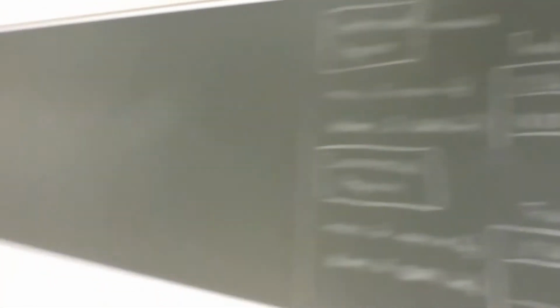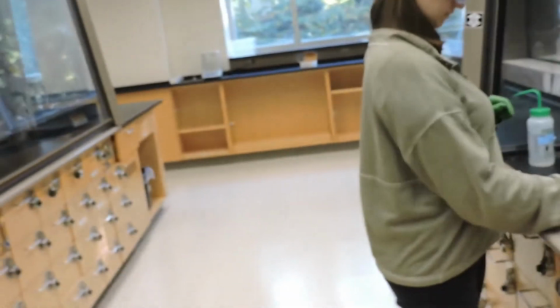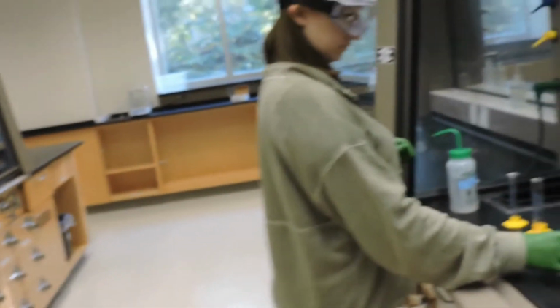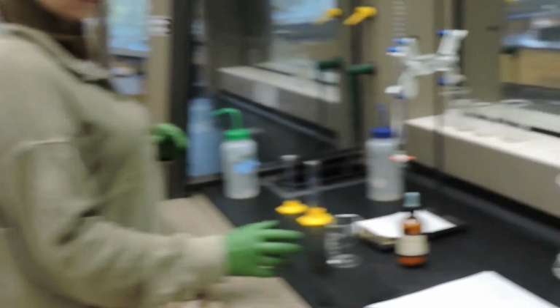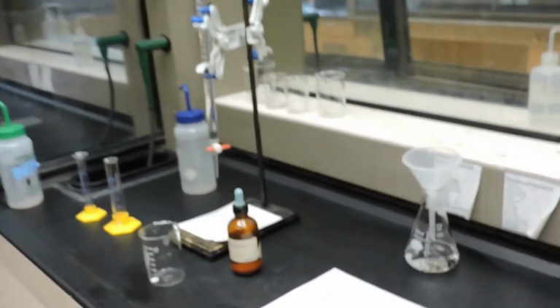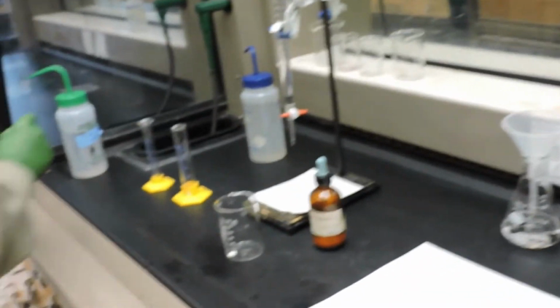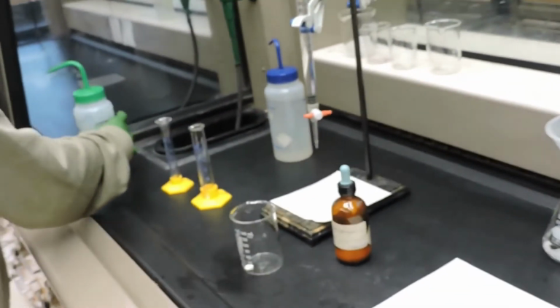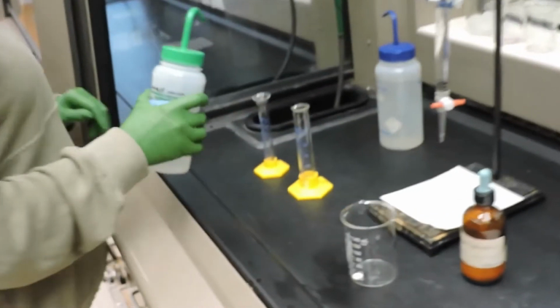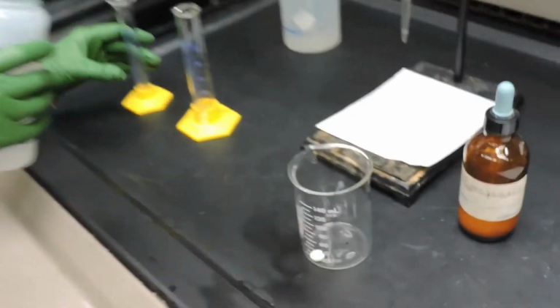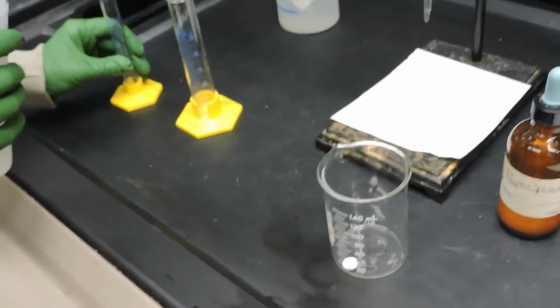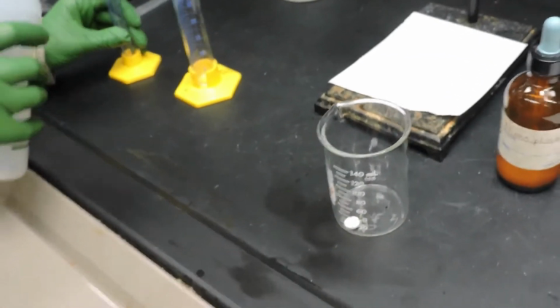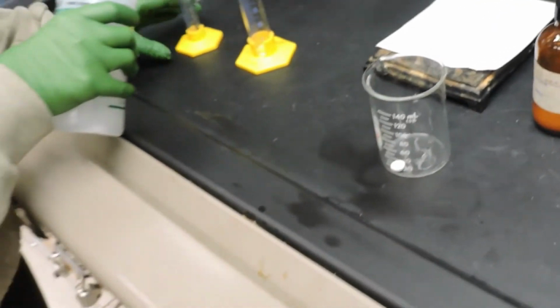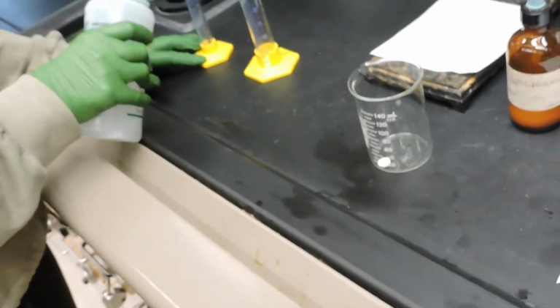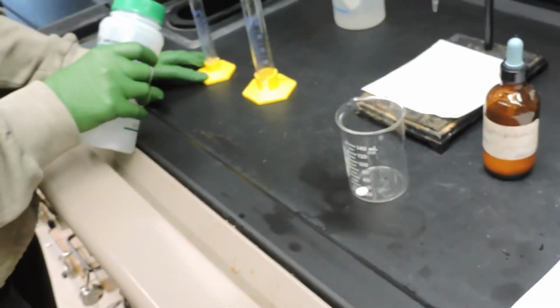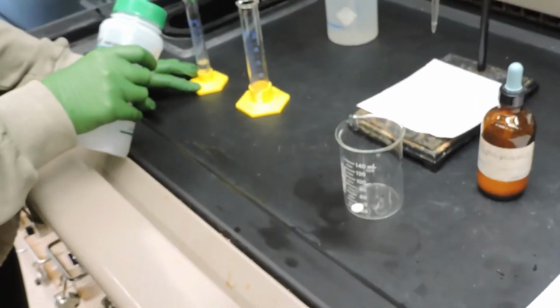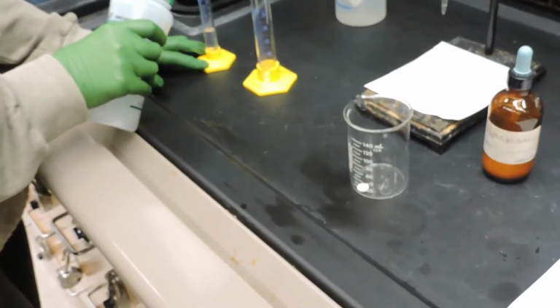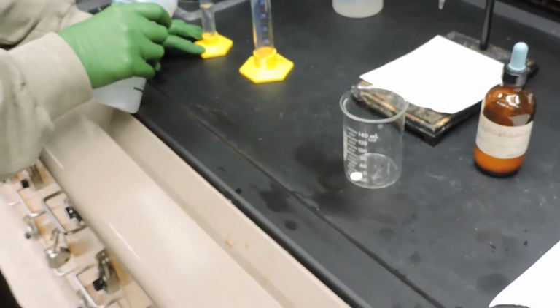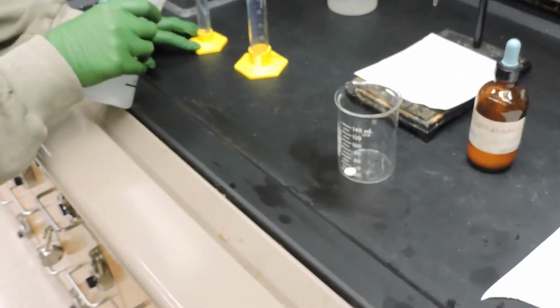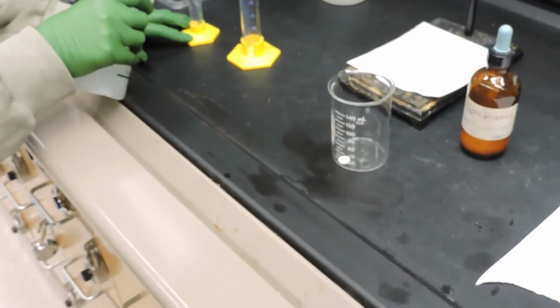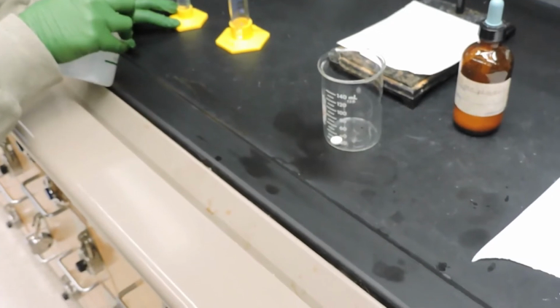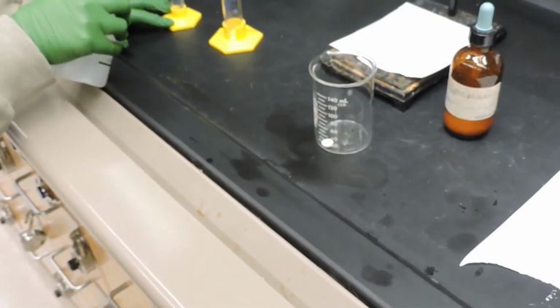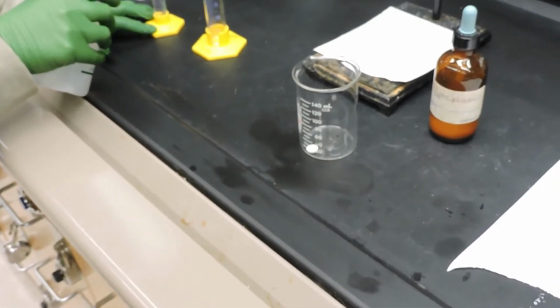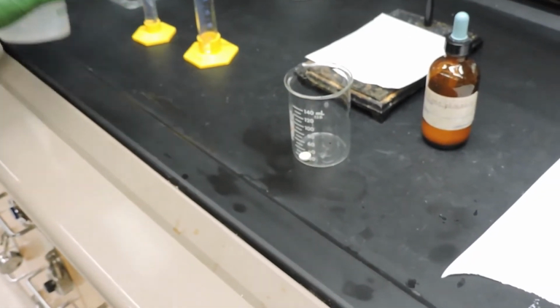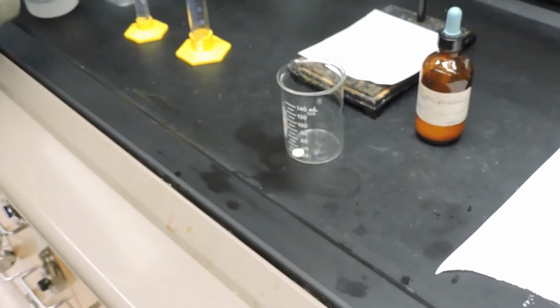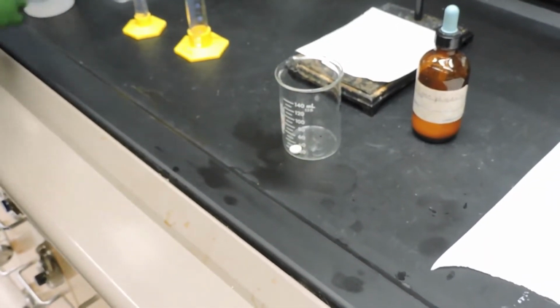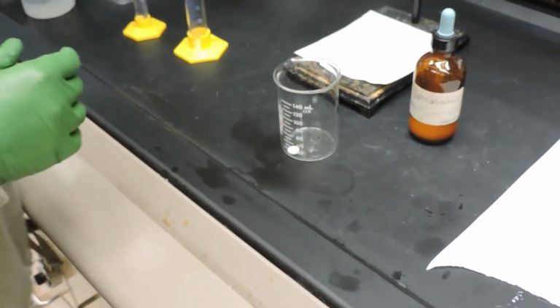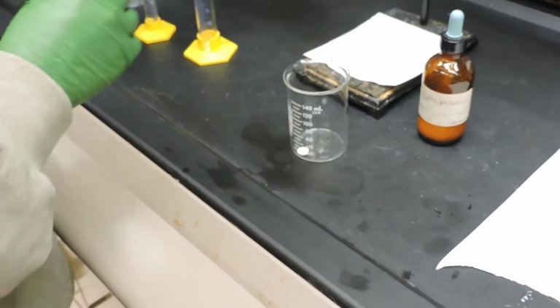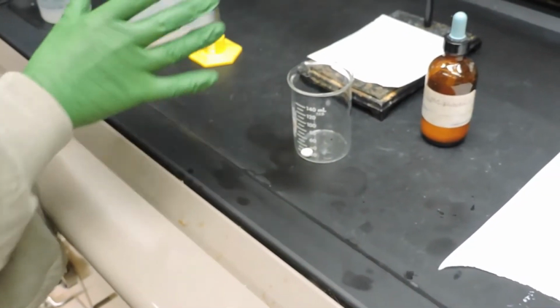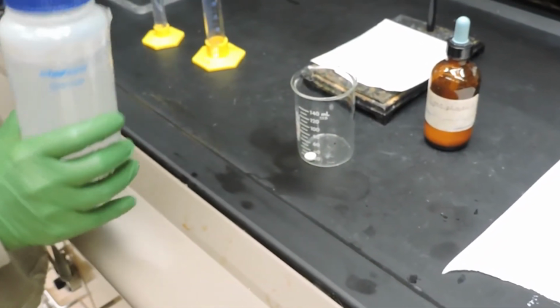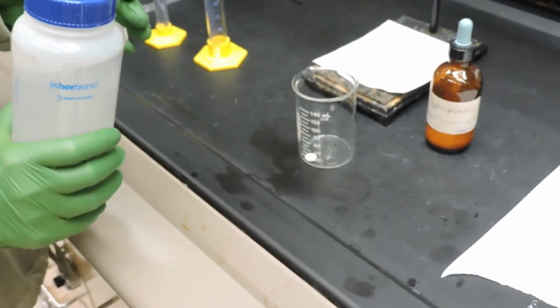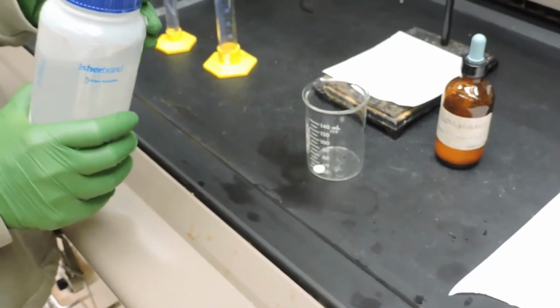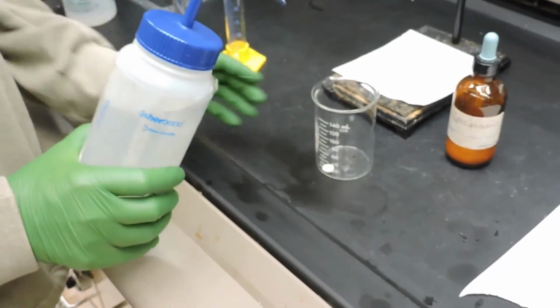In order to titrate the commercially produced aspirin, we put one tablet into a beaker. To this tablet, we'll add three drops of water and let the tablet absorb the water so we can crush it into a powder with a stirring rod.